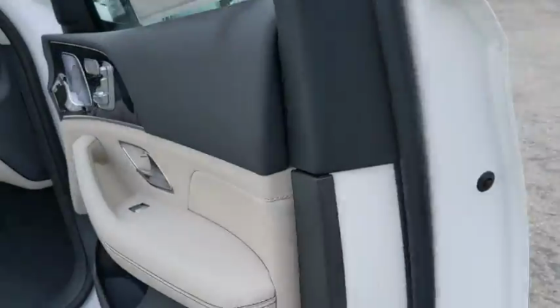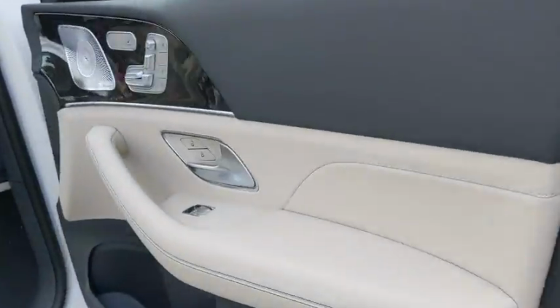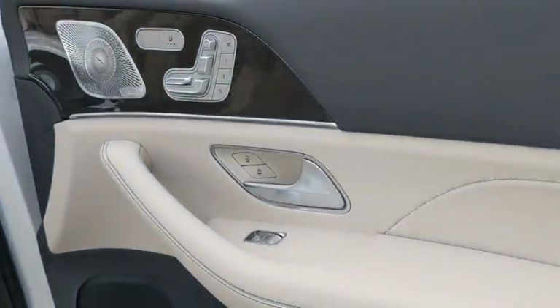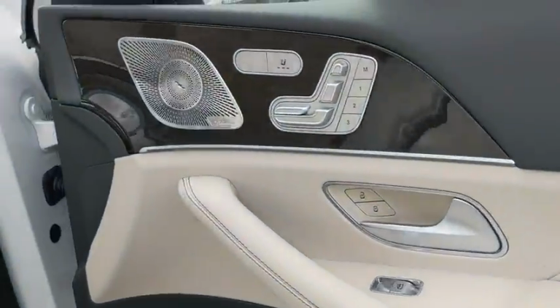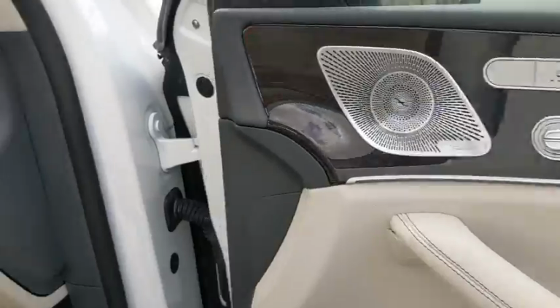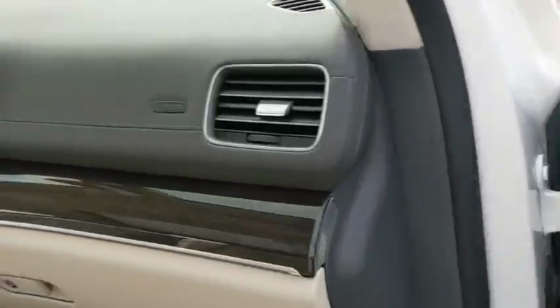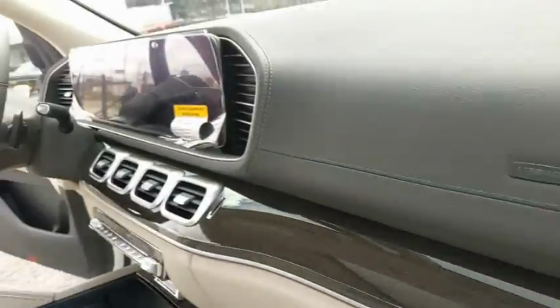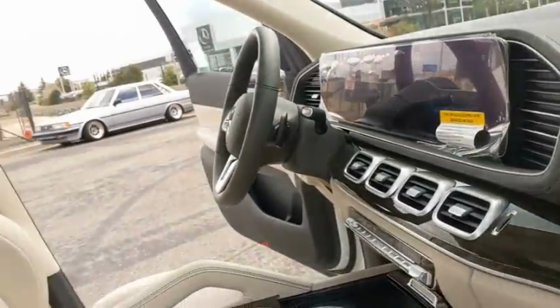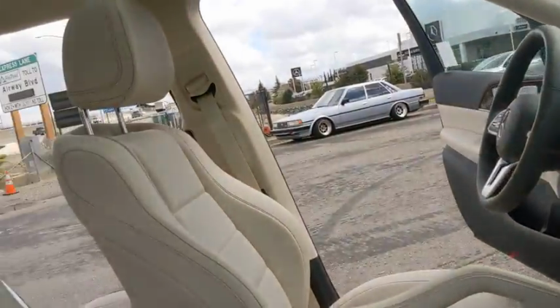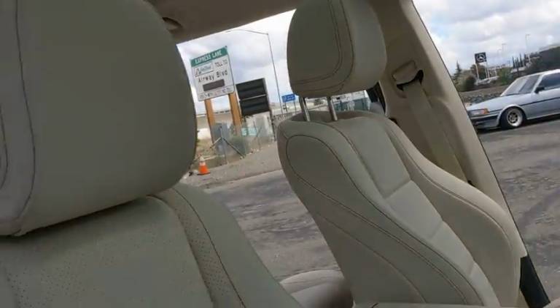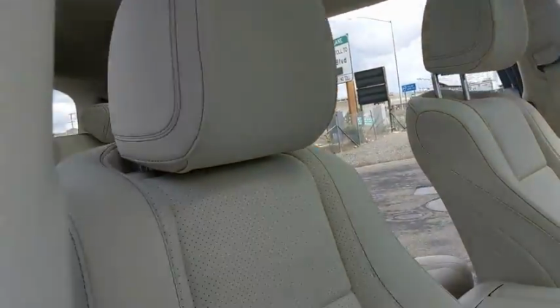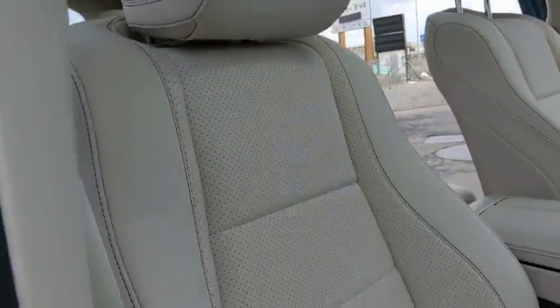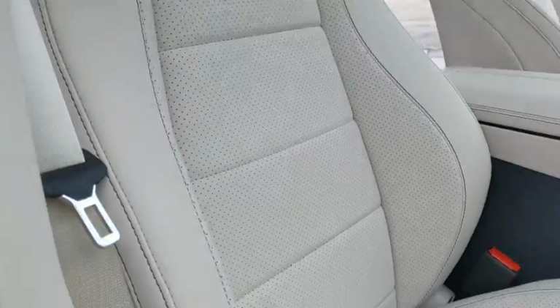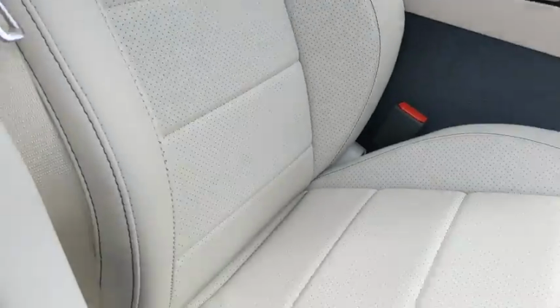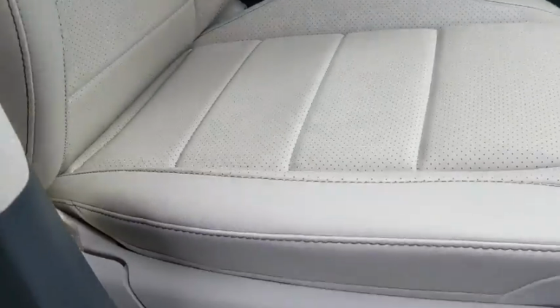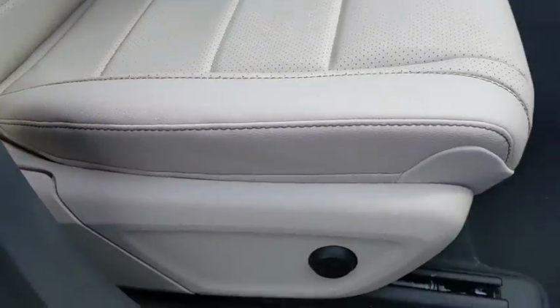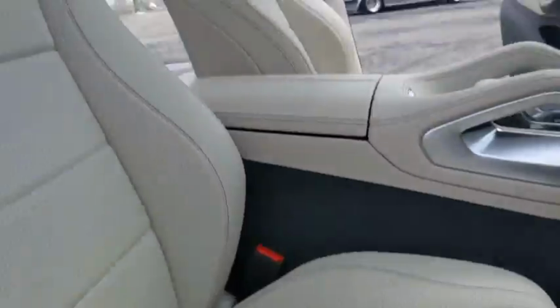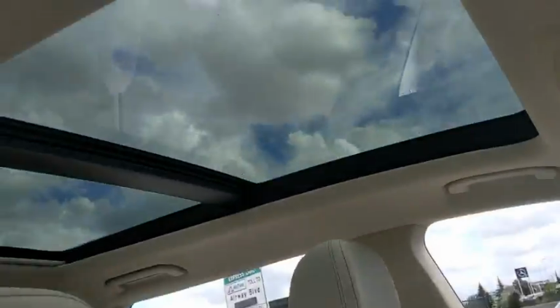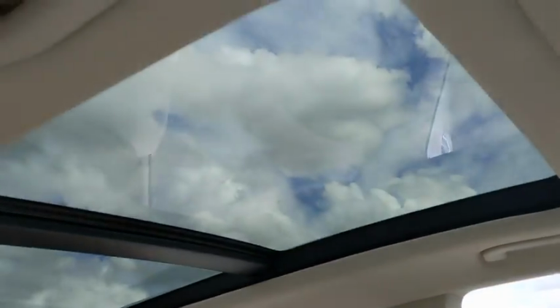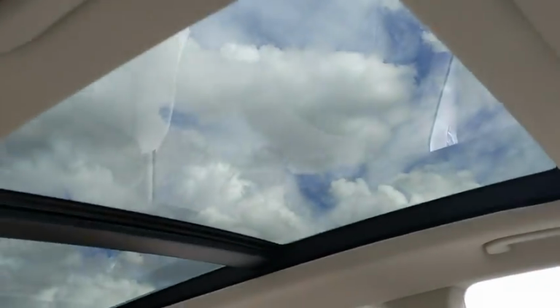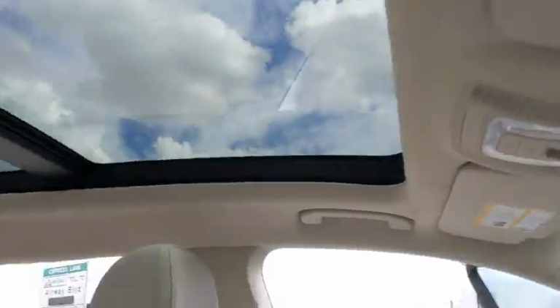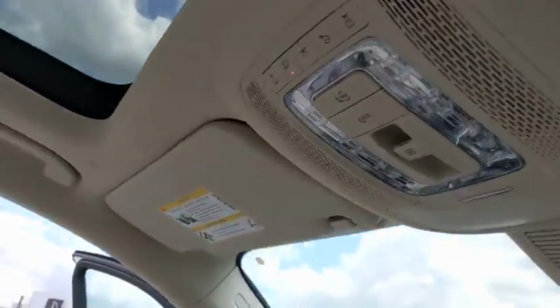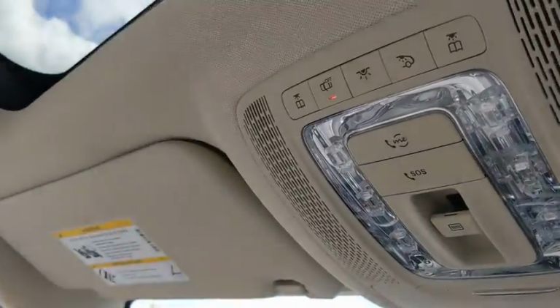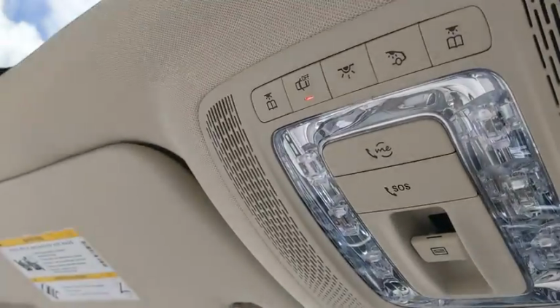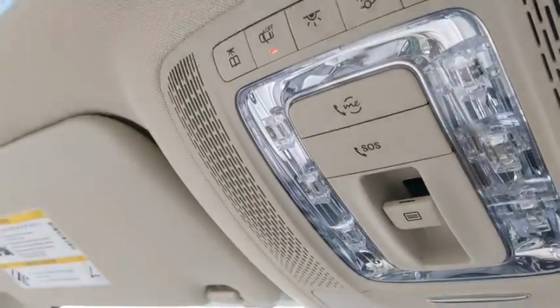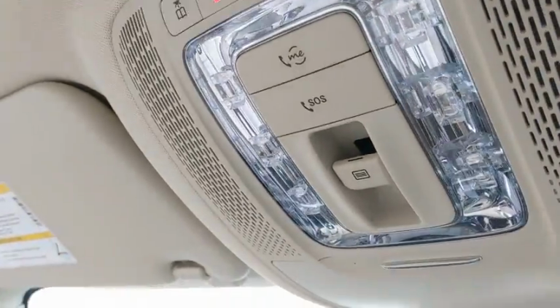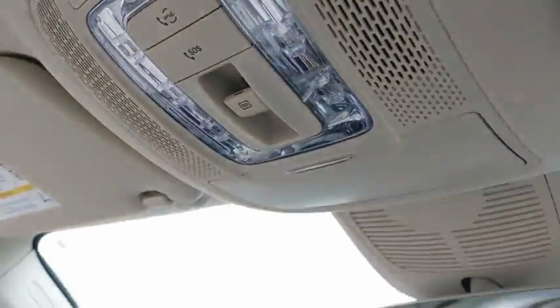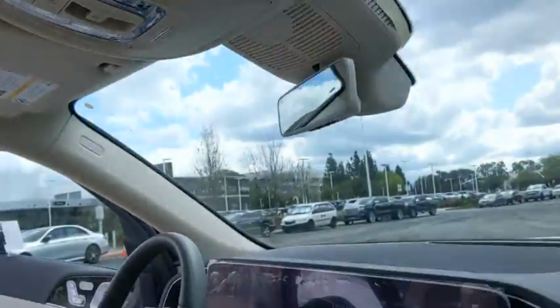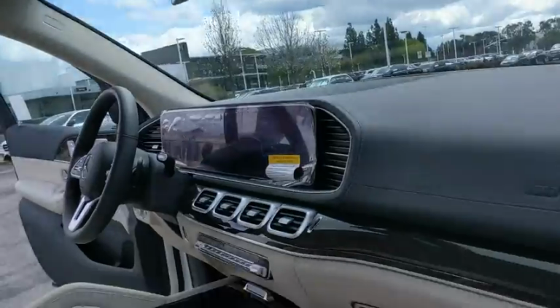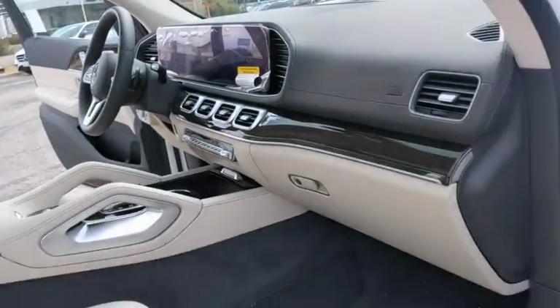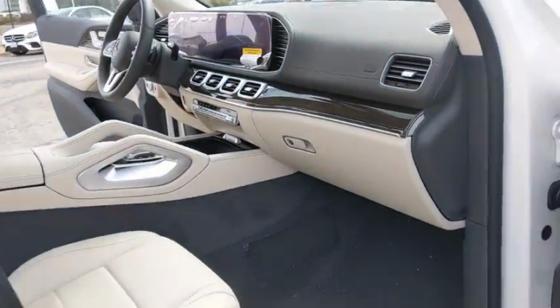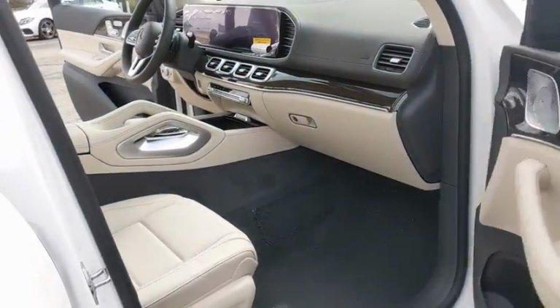Here are some of this vehicle's great options: backup camera, all-wheel drive, anti-lock braking system, power liftgate, navigation system, steering wheel audio controls, keyless entry, remote engine start, traction control.